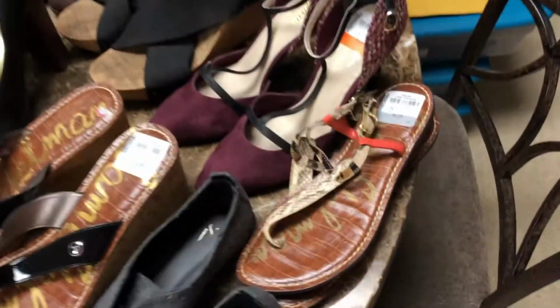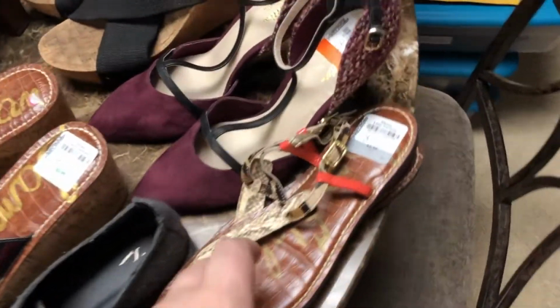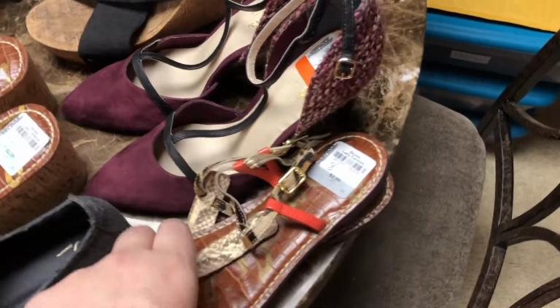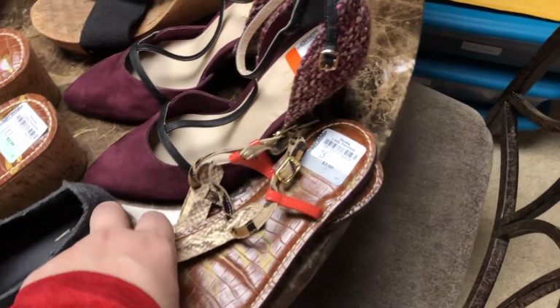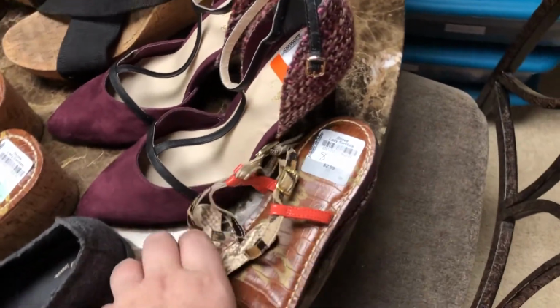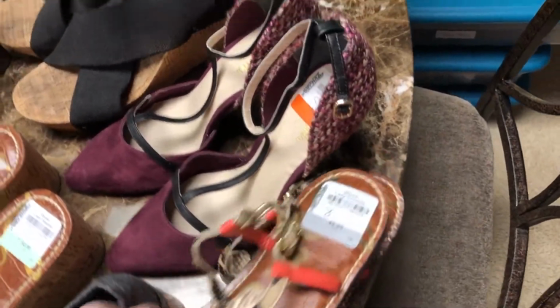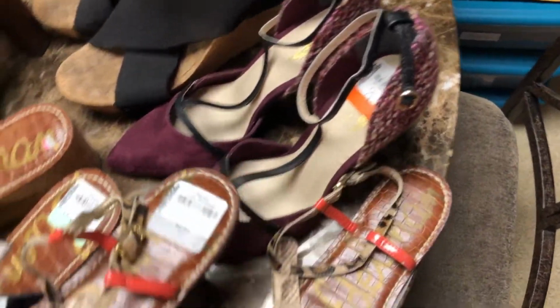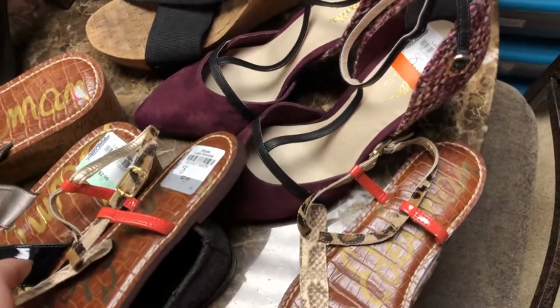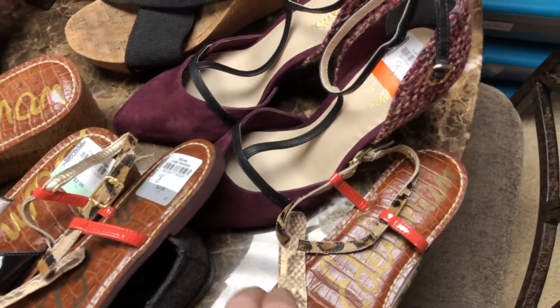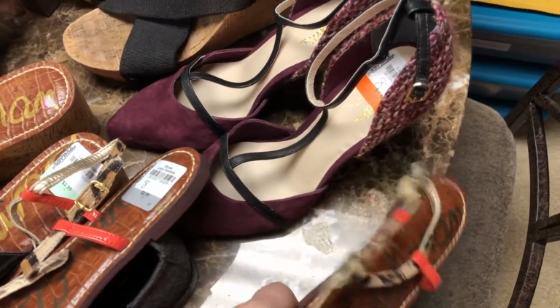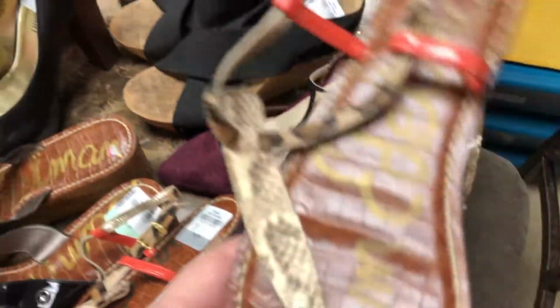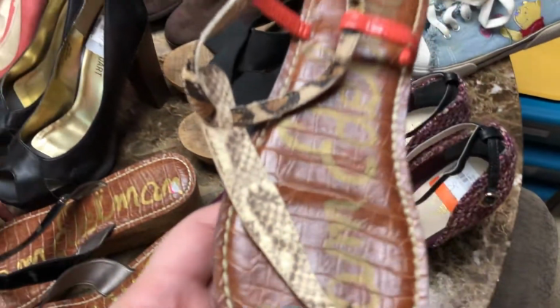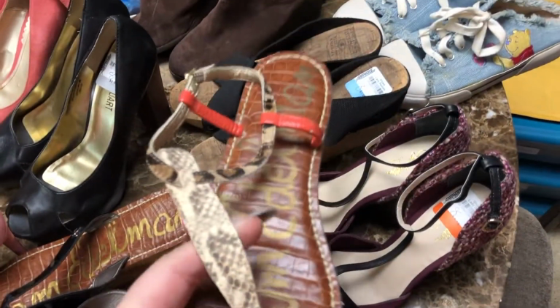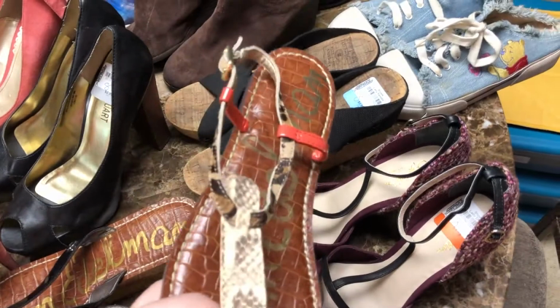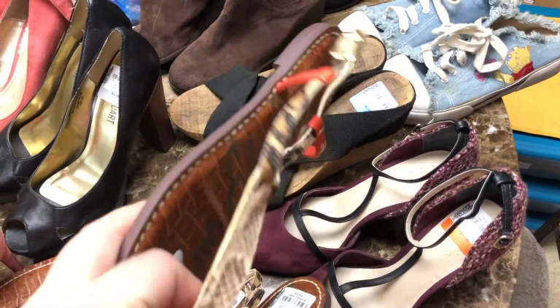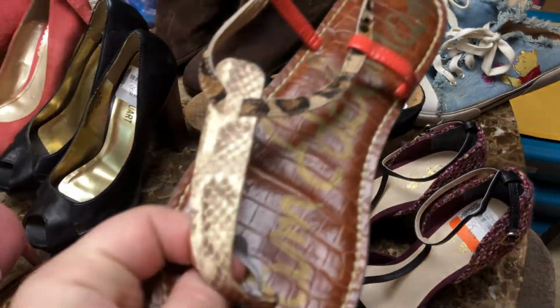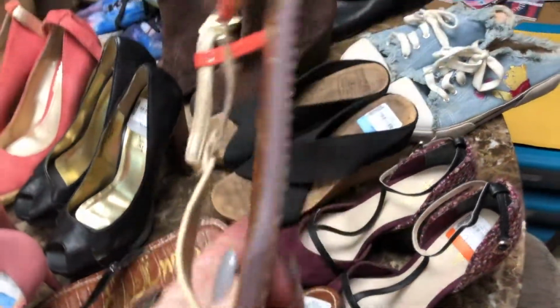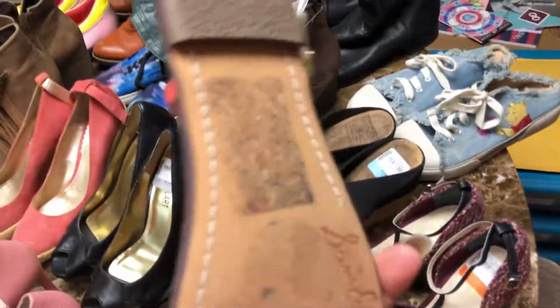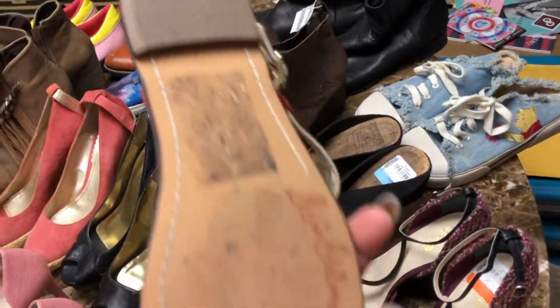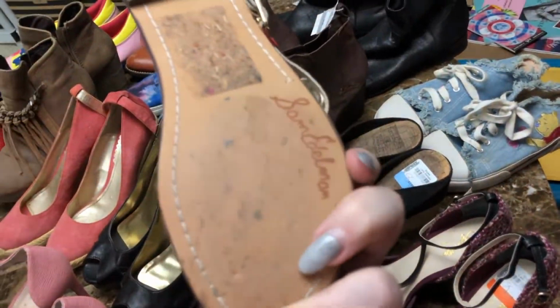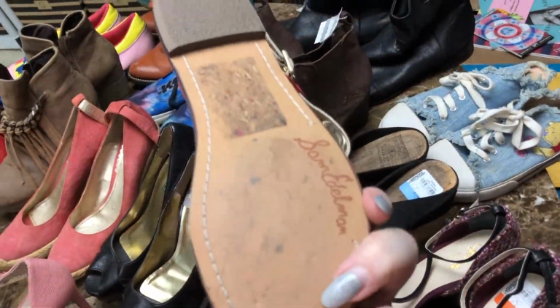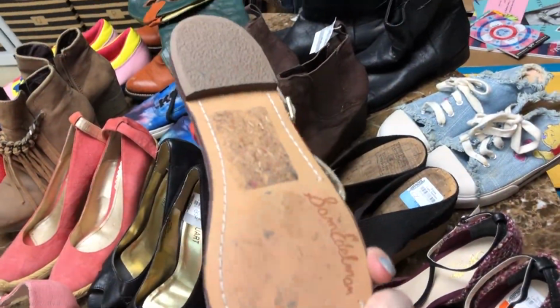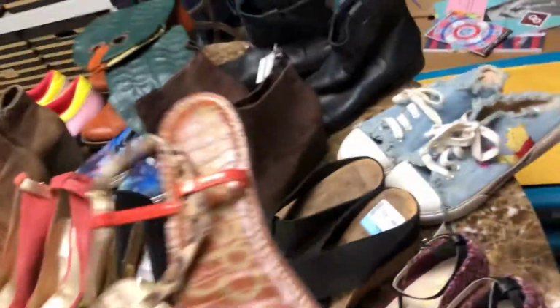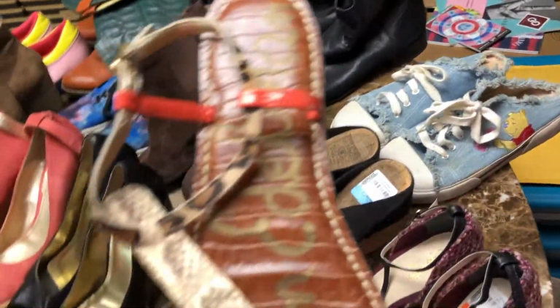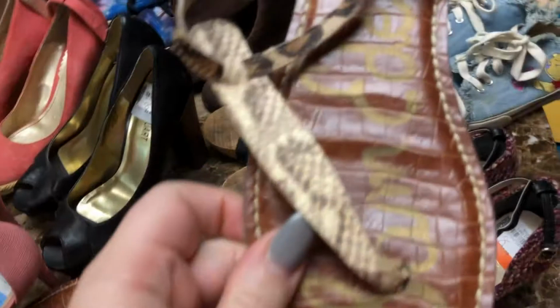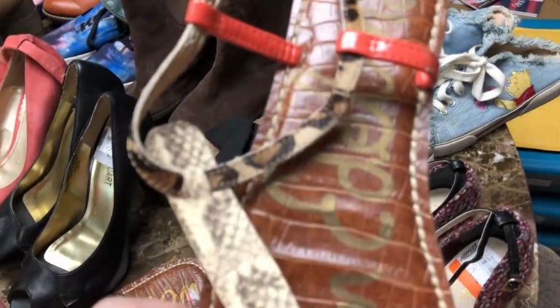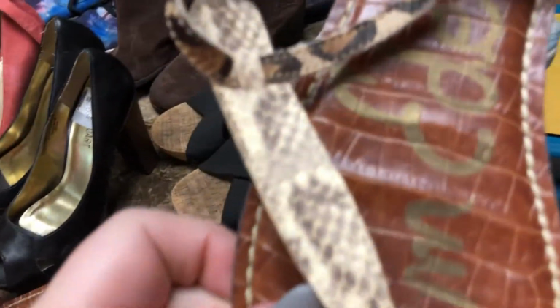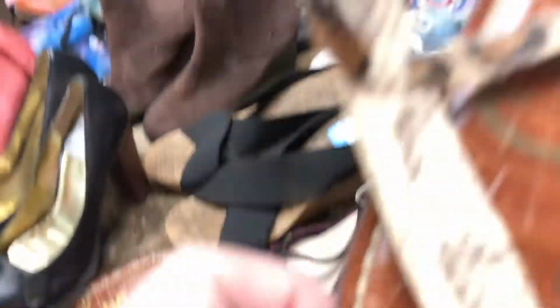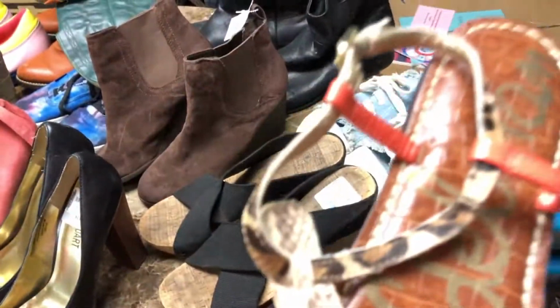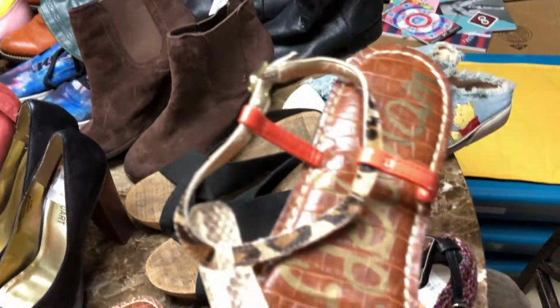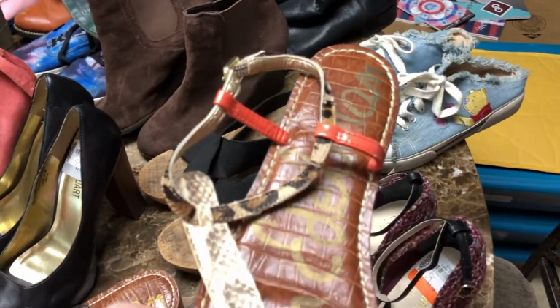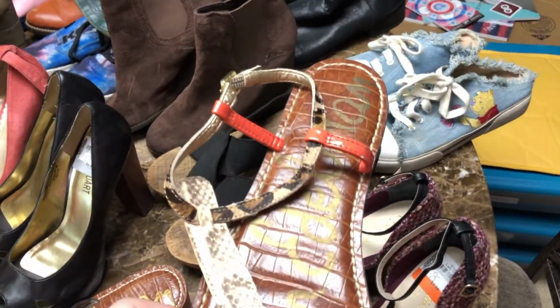Then I got another pair of Sam Edelman sandals. These were in great condition except for the bottoms — they just need a little cleaning. Other than that there's not really any wear, and they've got like a pony hair detail on the strap.